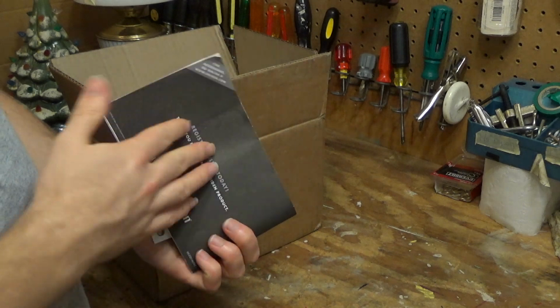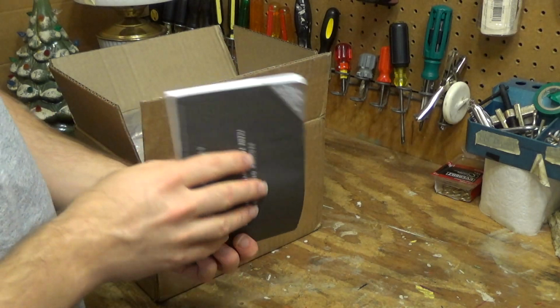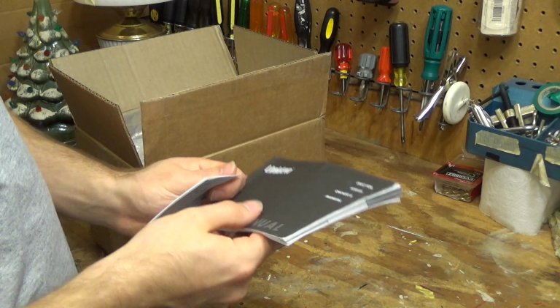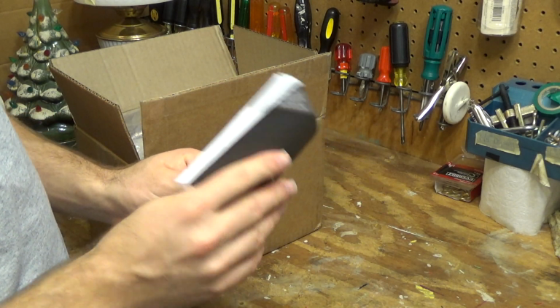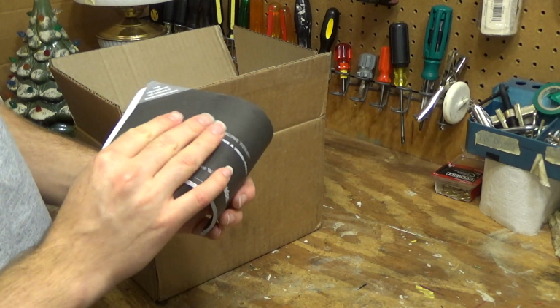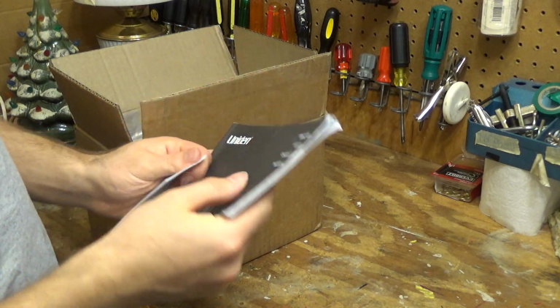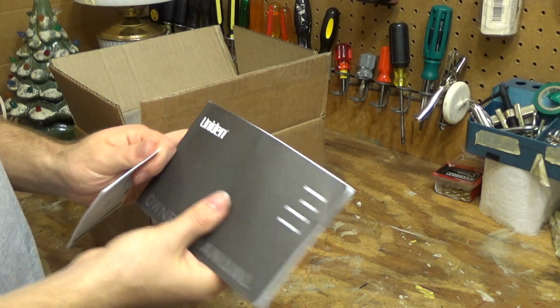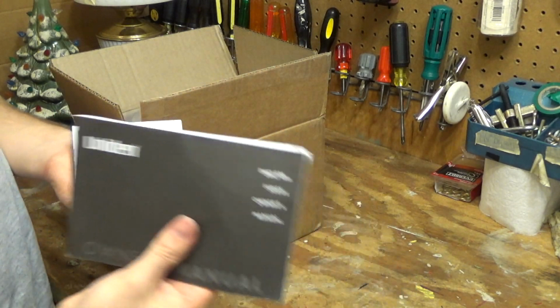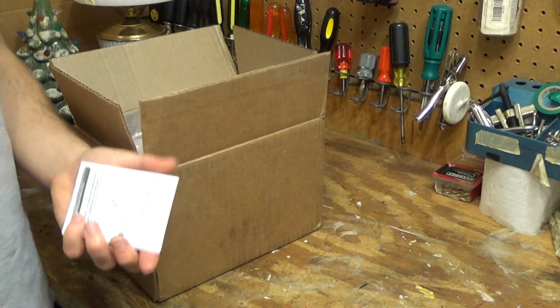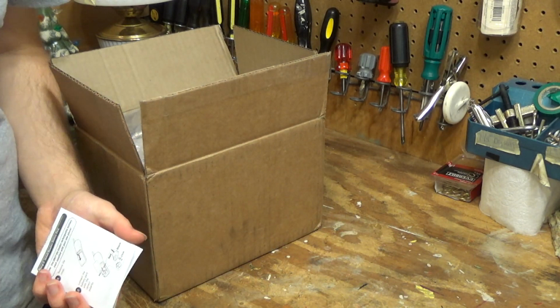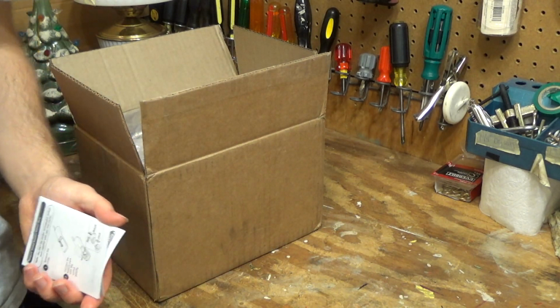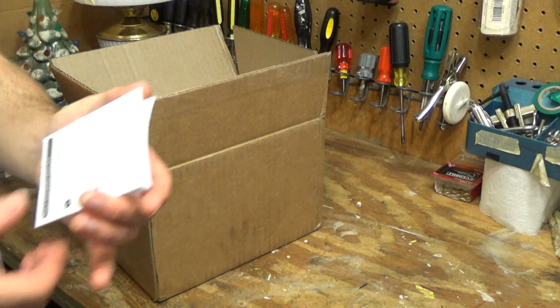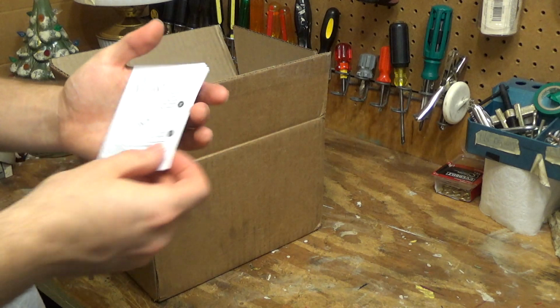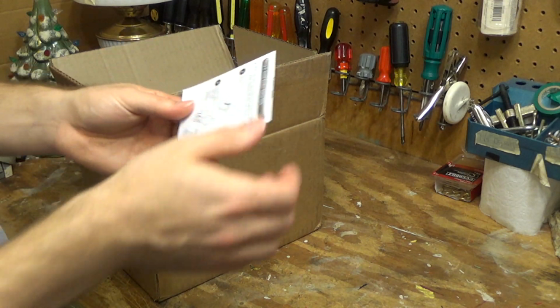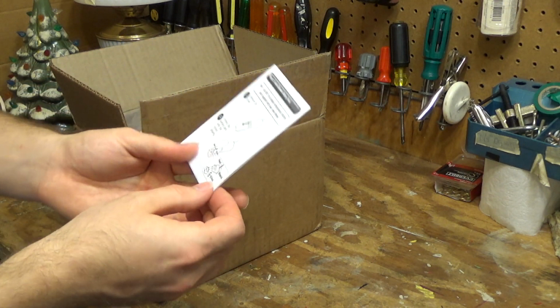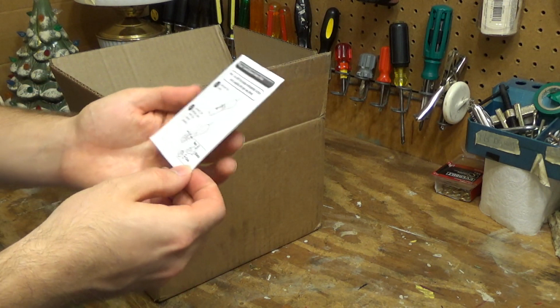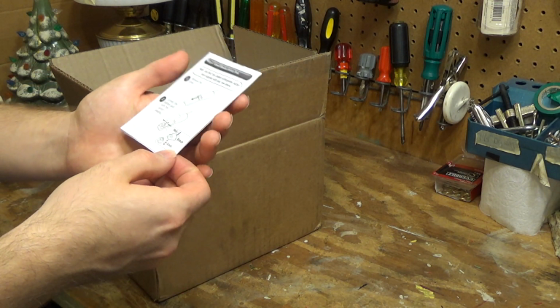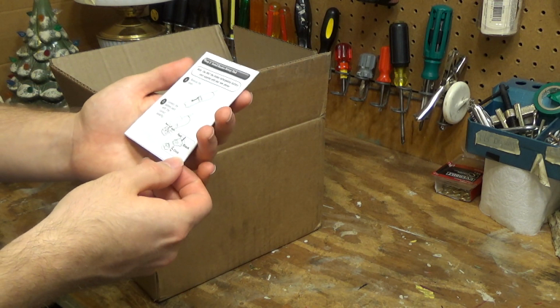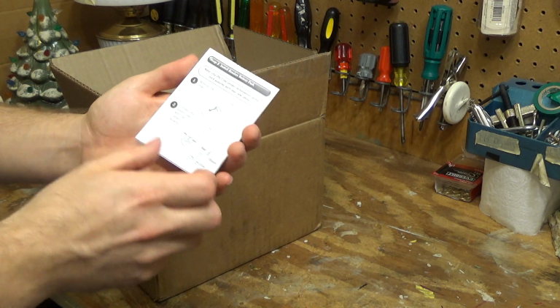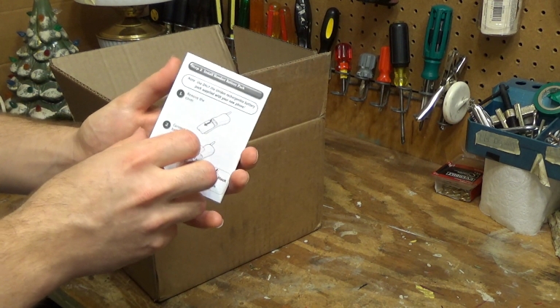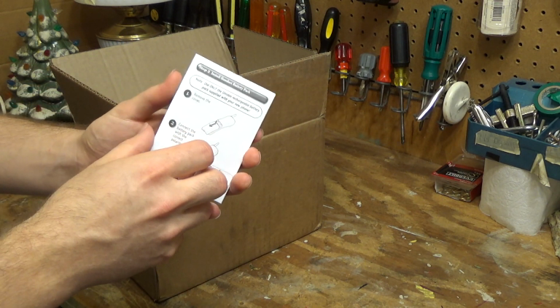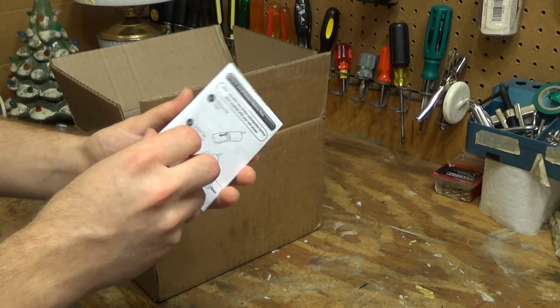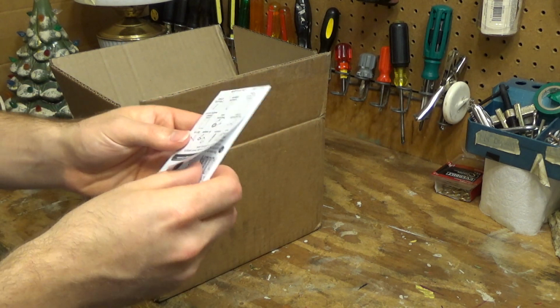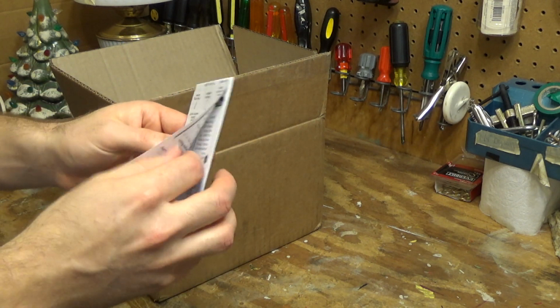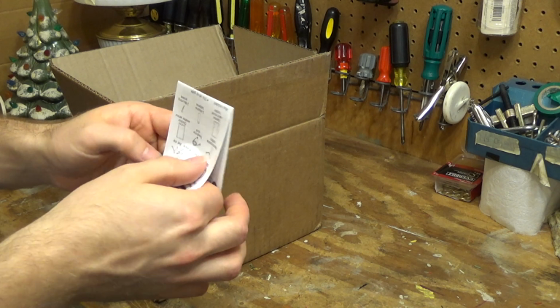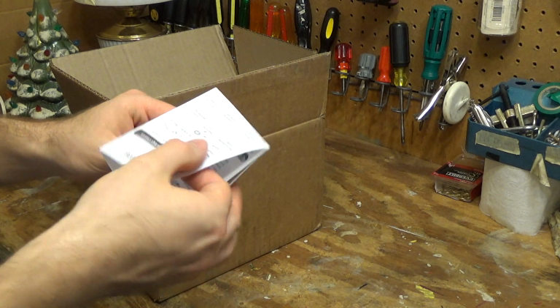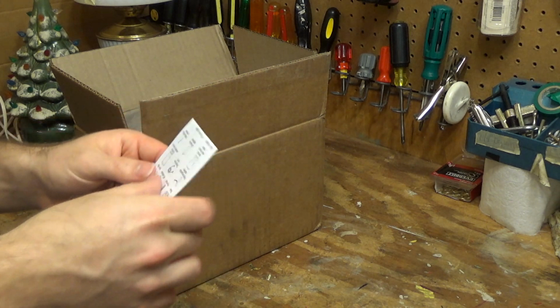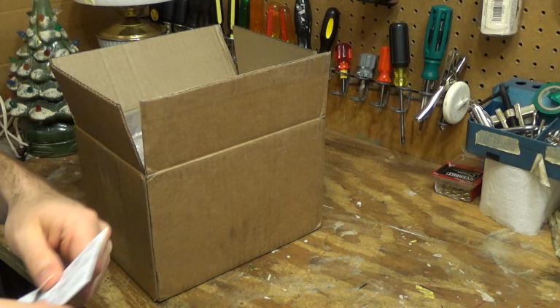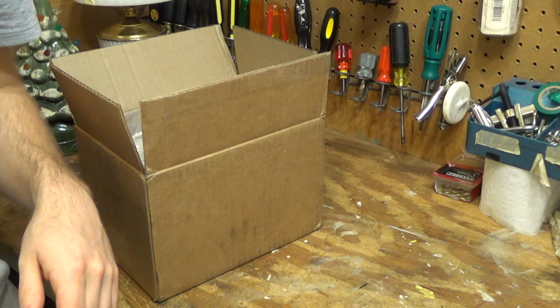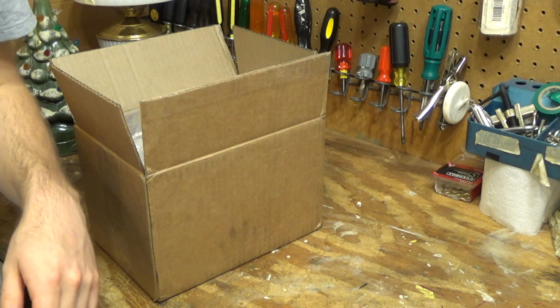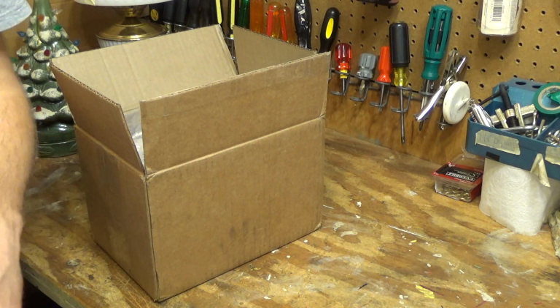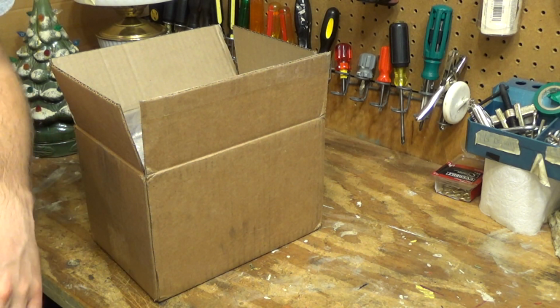It's actually a single language manual - I thought it was thick enough to have two languages in there. And we have the quick start guide. I'm not going to open that up because it's going to take forever to close it again.